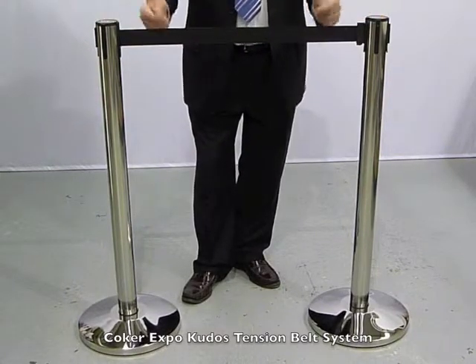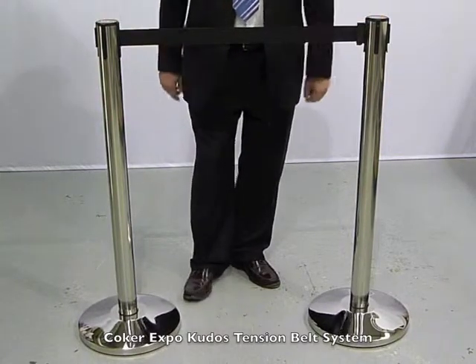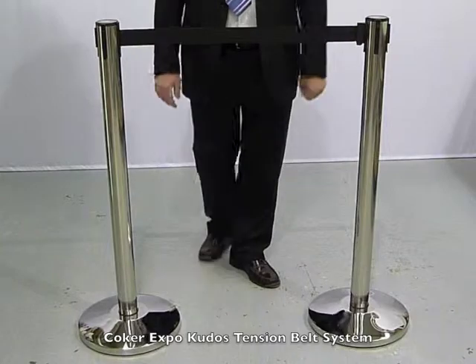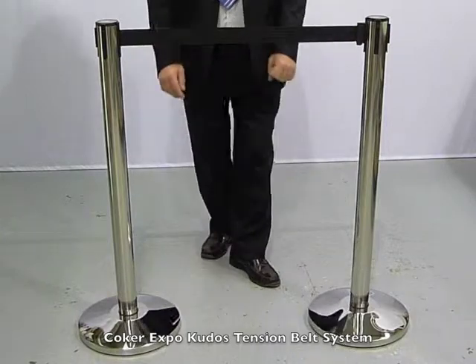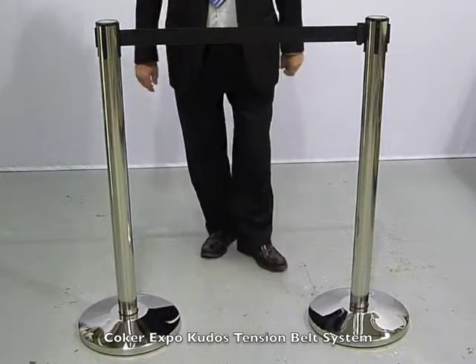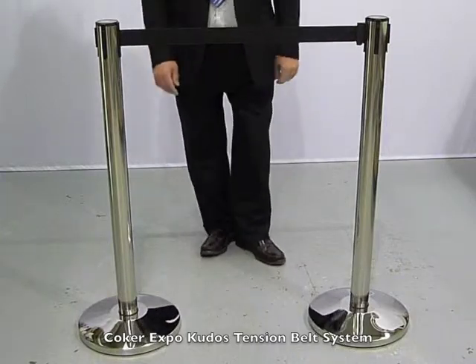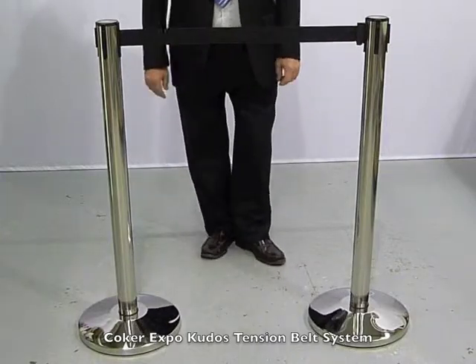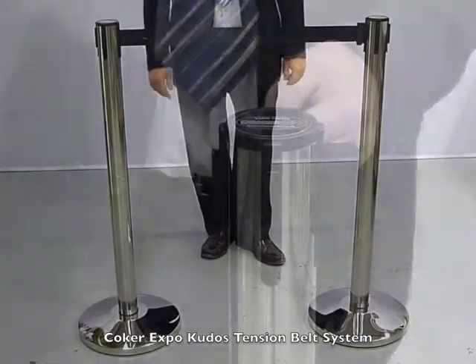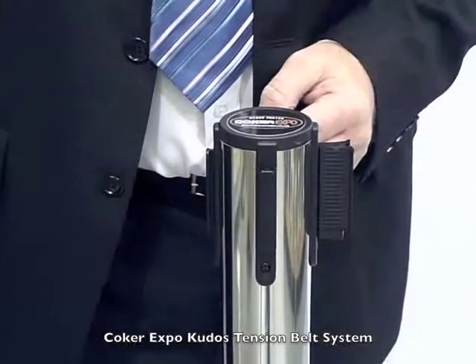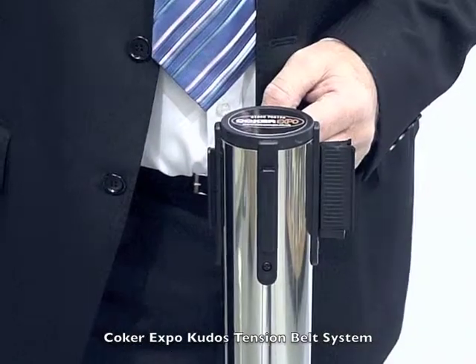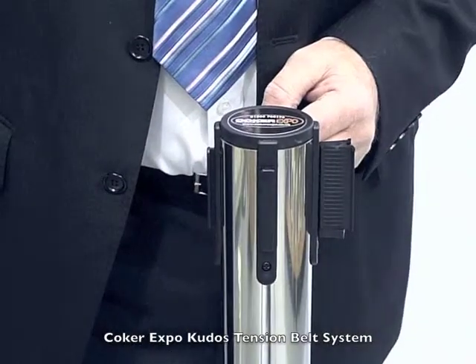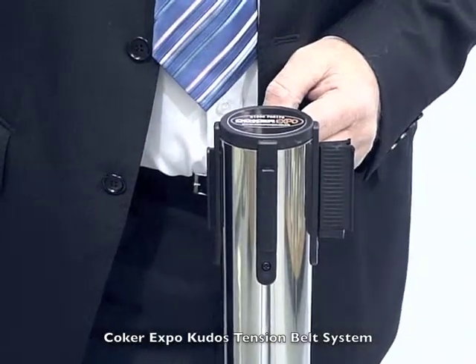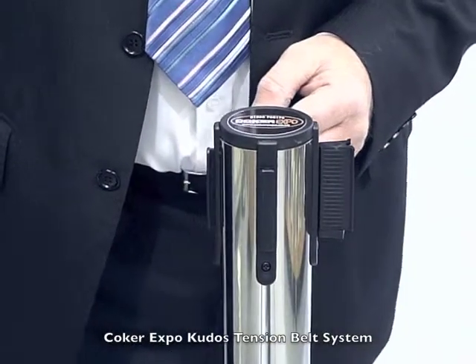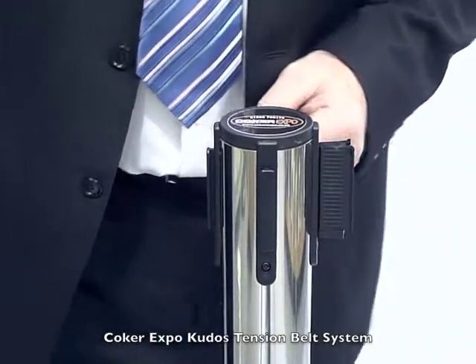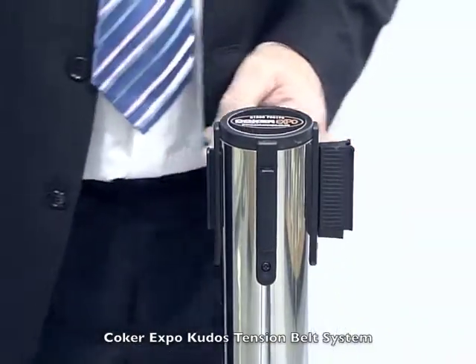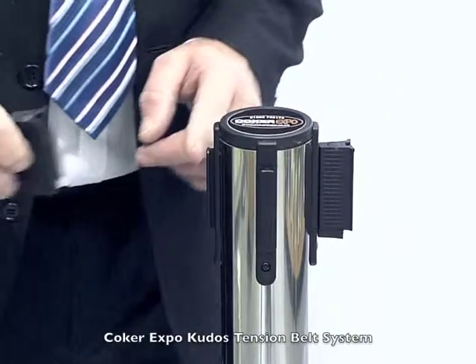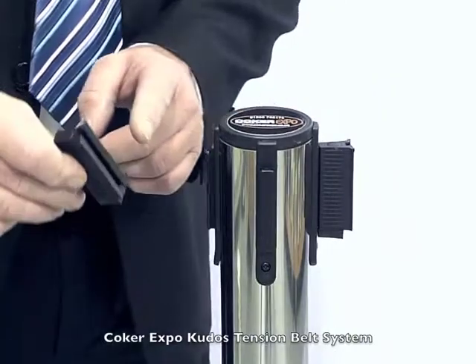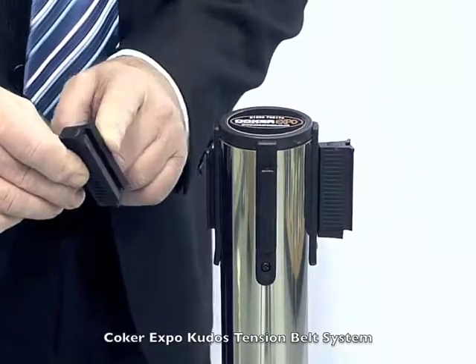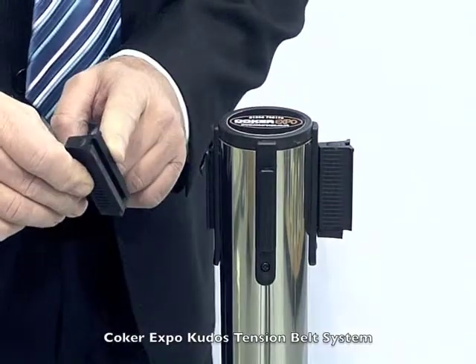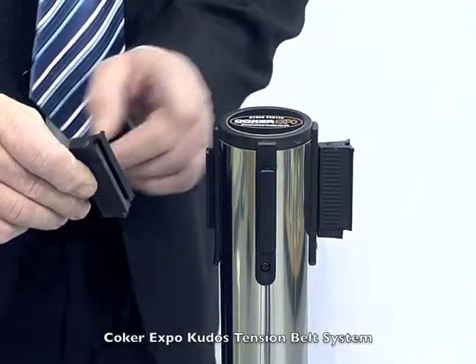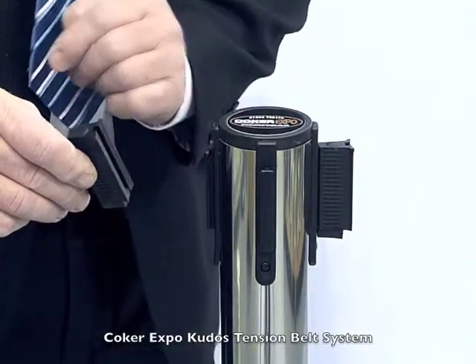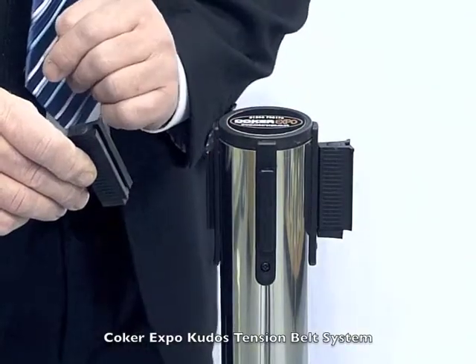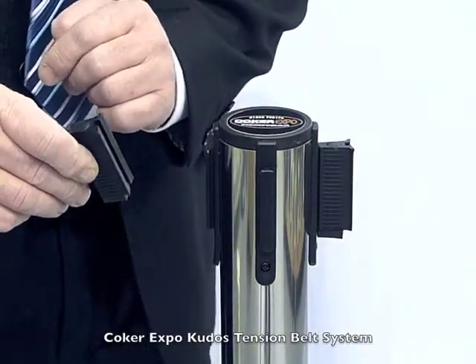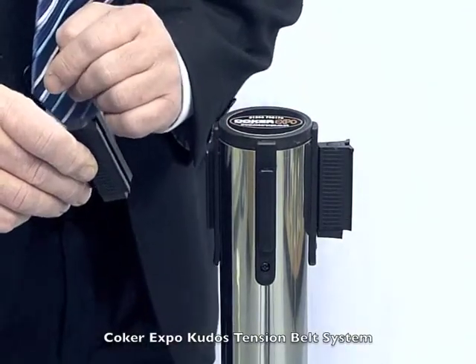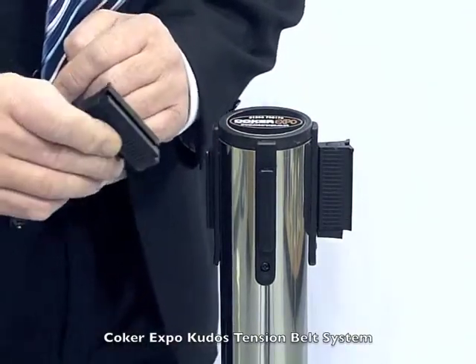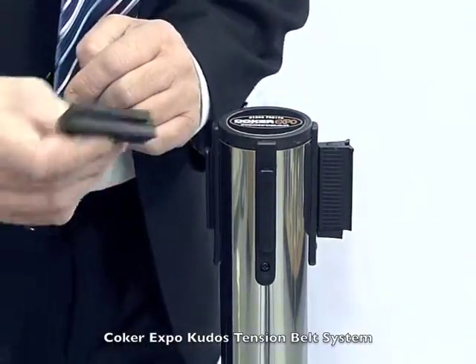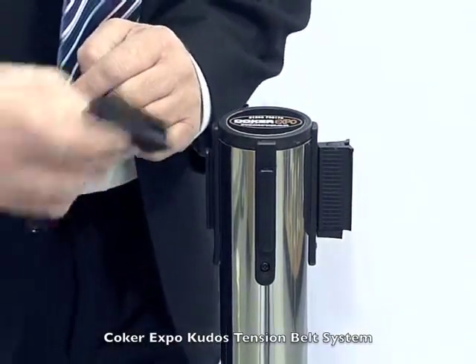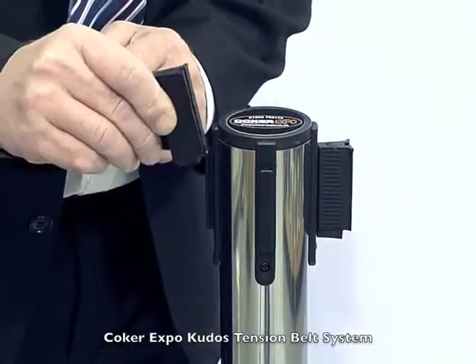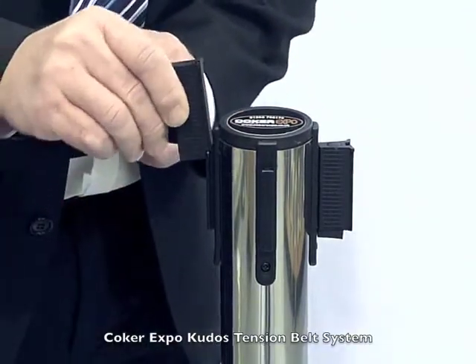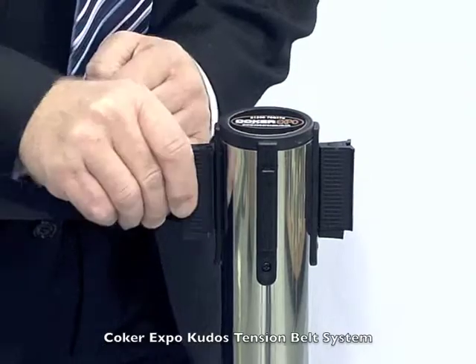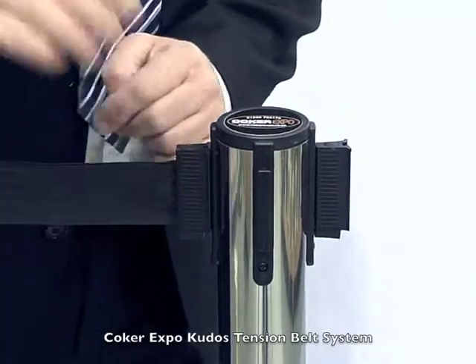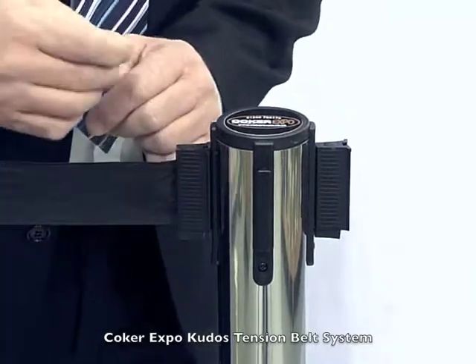The QDOS tension belt system. When we connect the strap to the next stanchion, you simply slide it over the top and there it is.